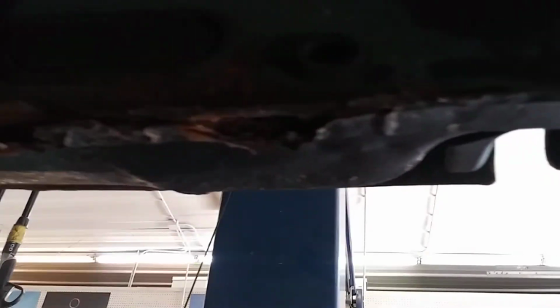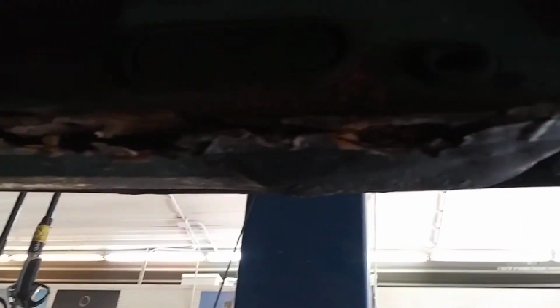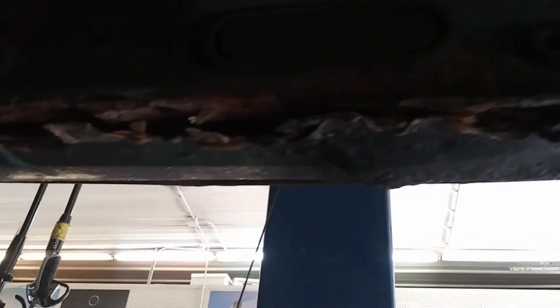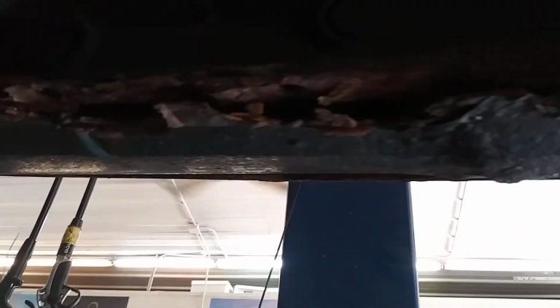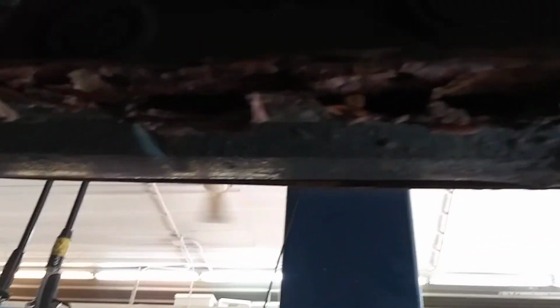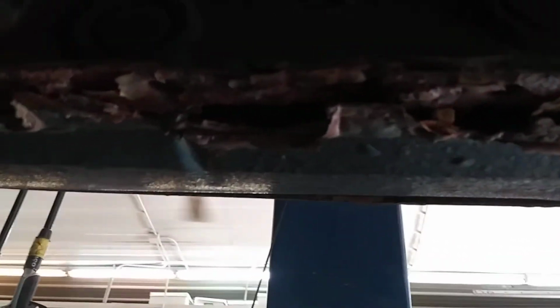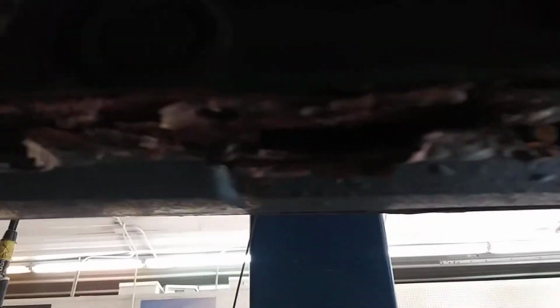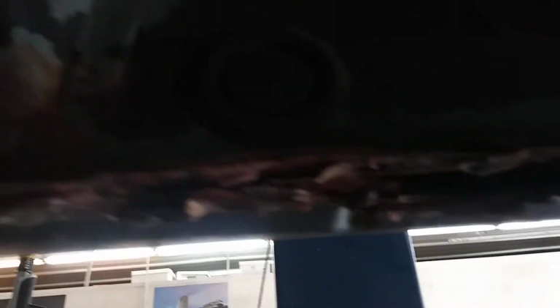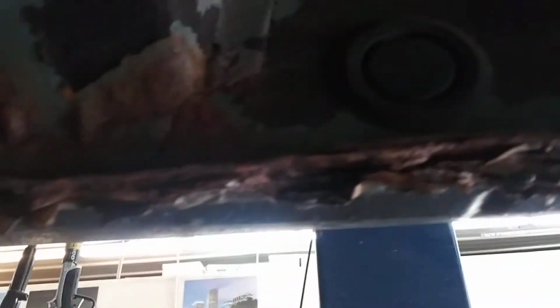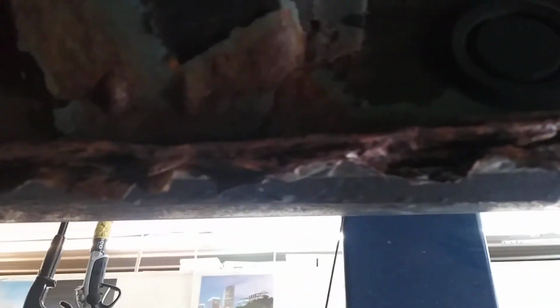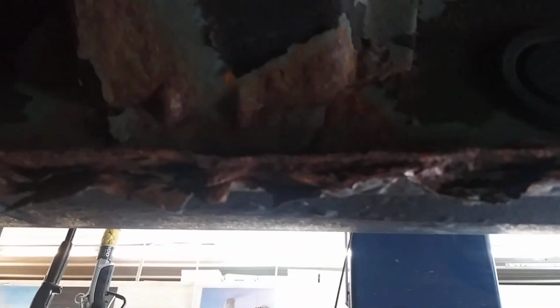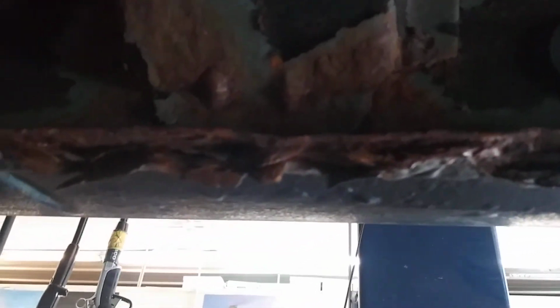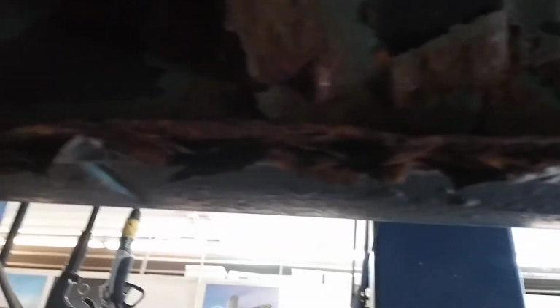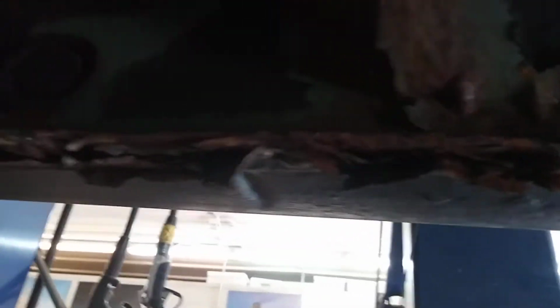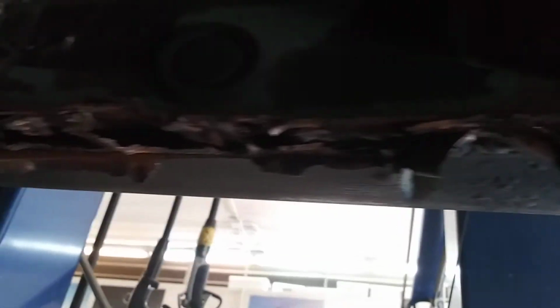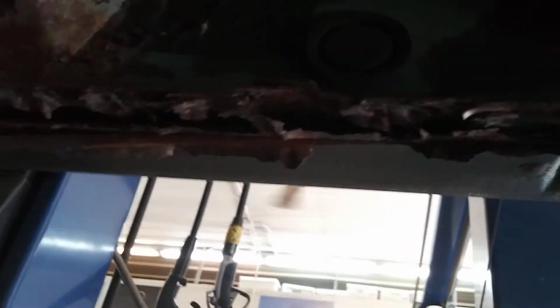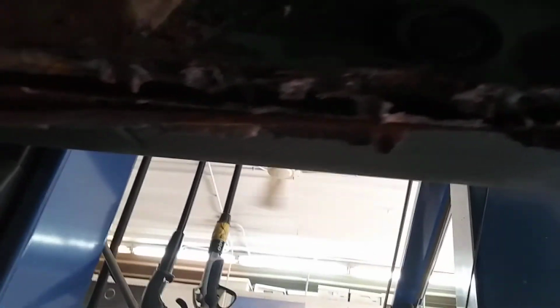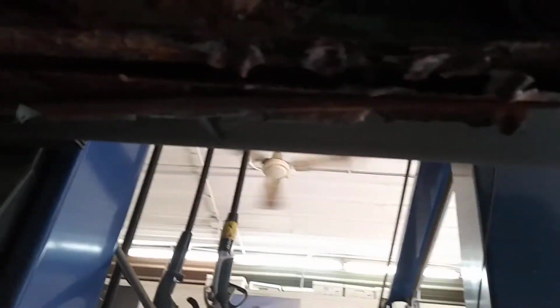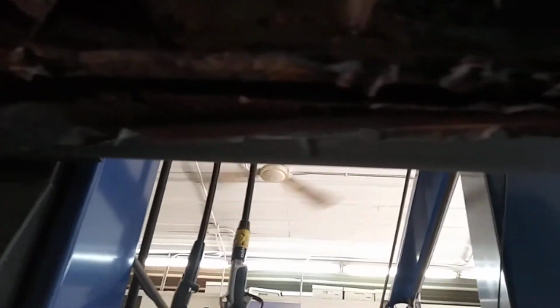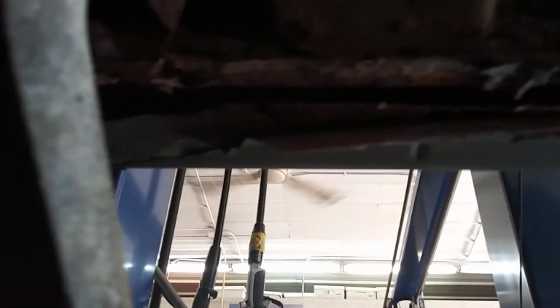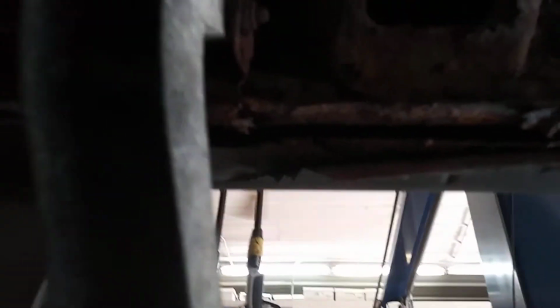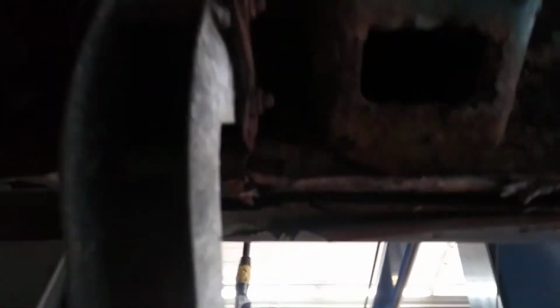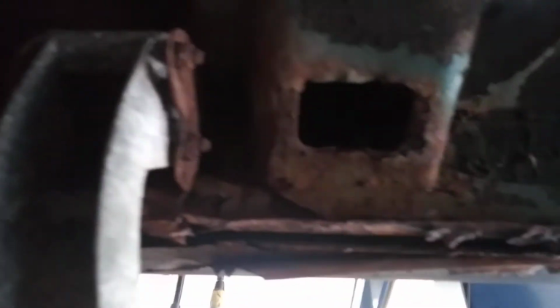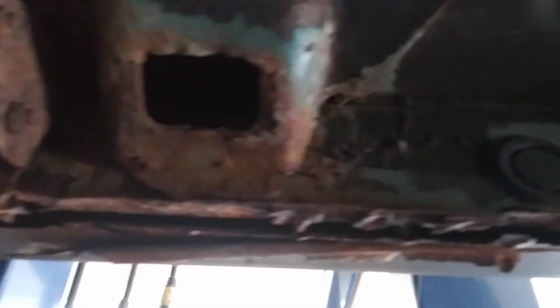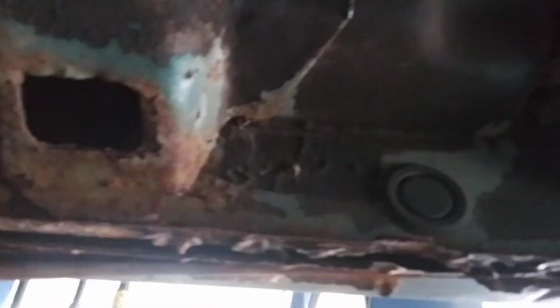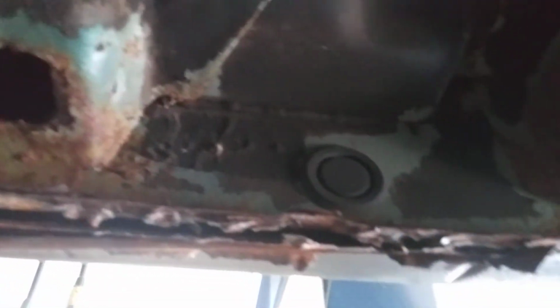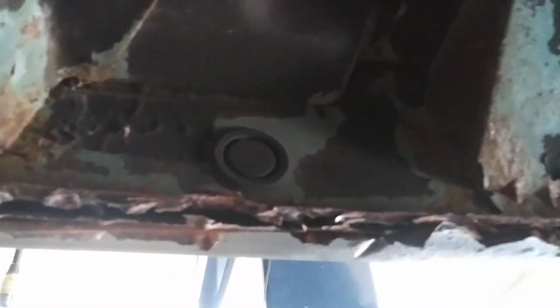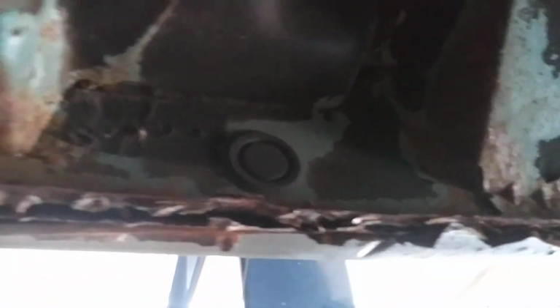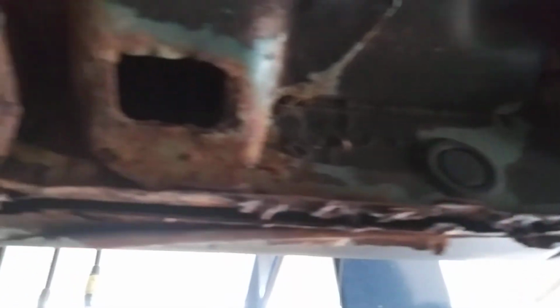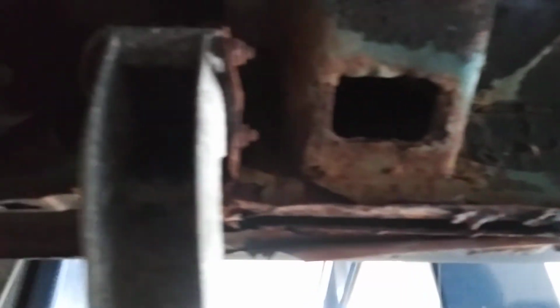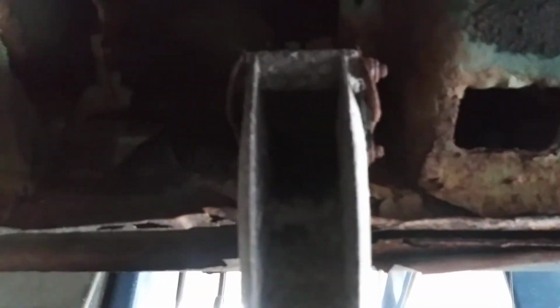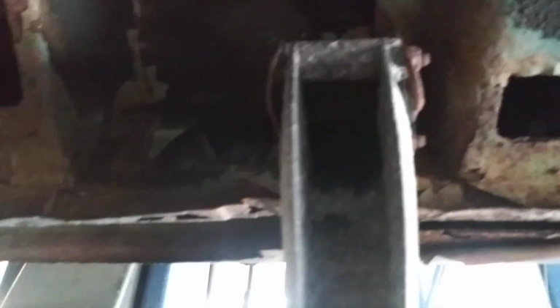This is the passenger side of the vehicle. Backed up a little bit there so you can see that.